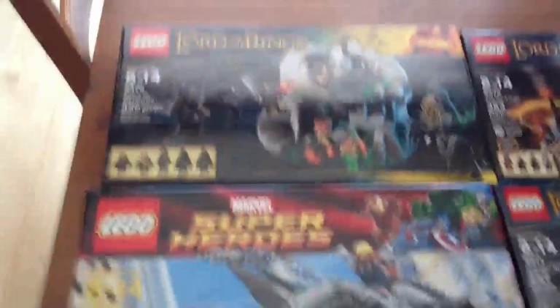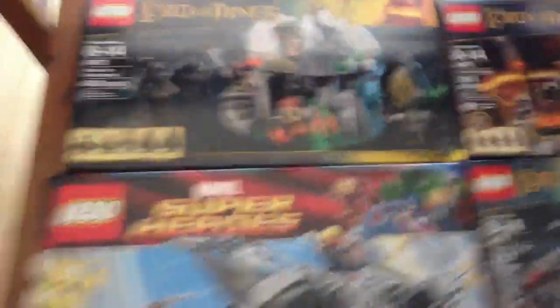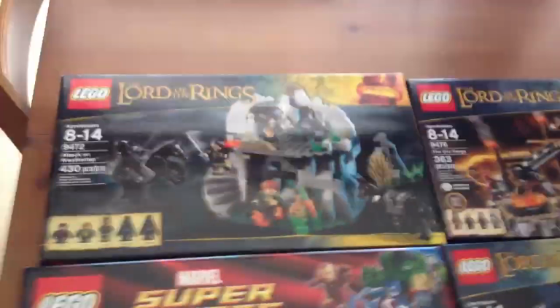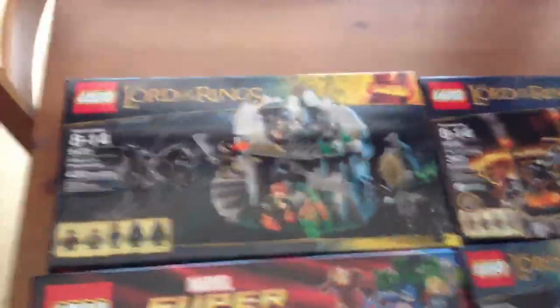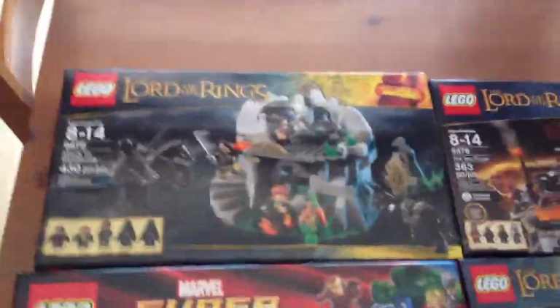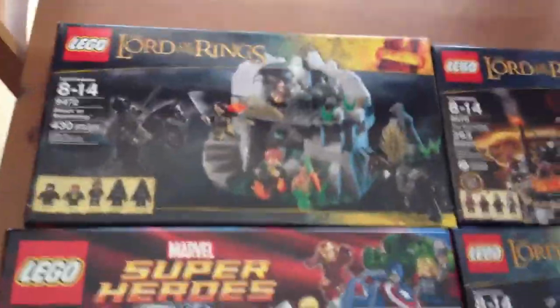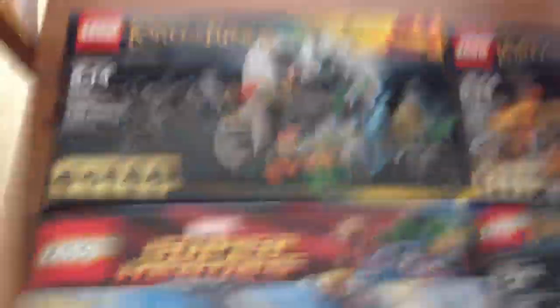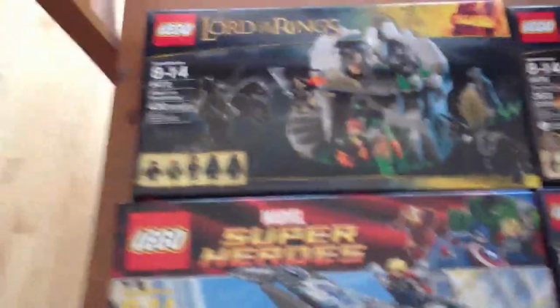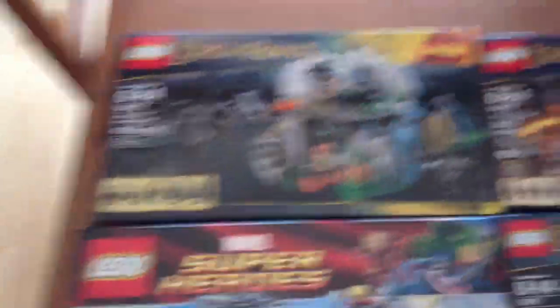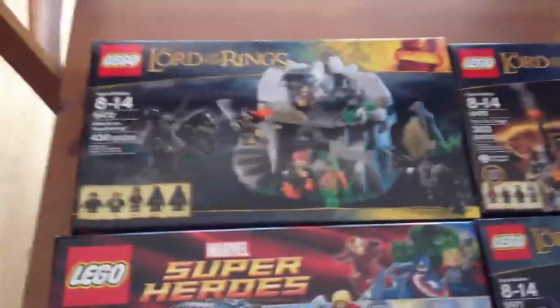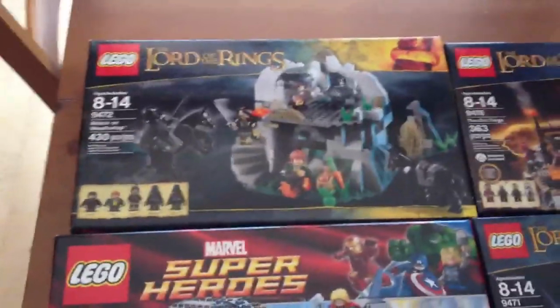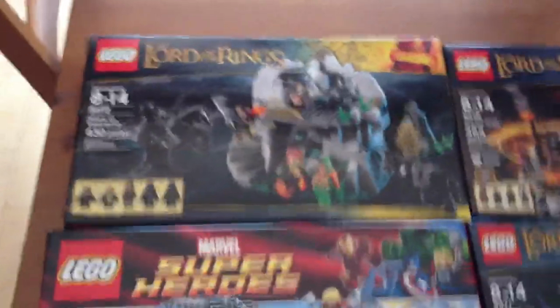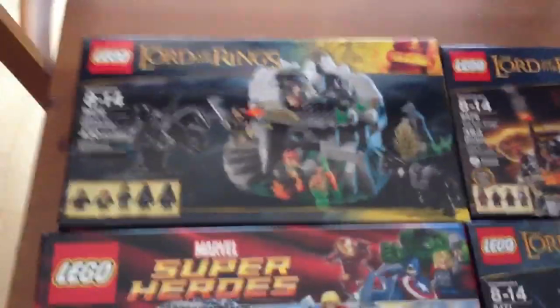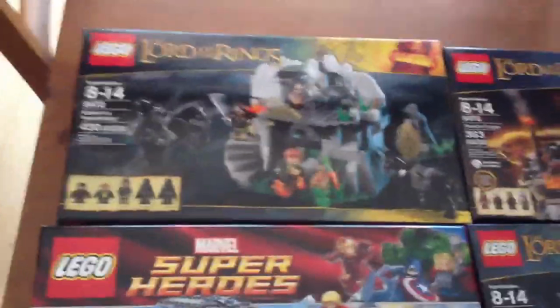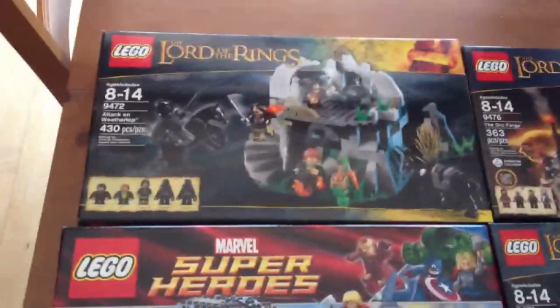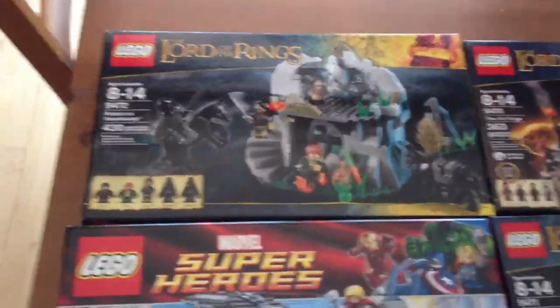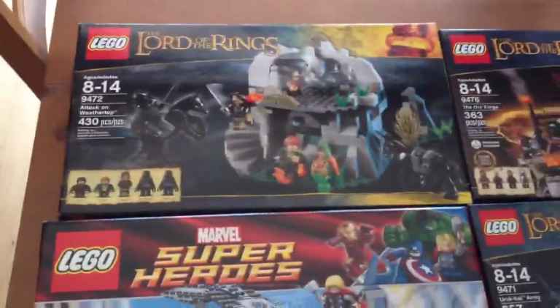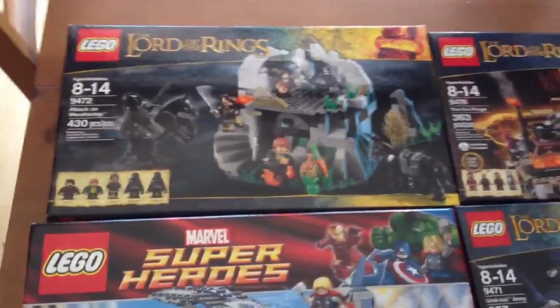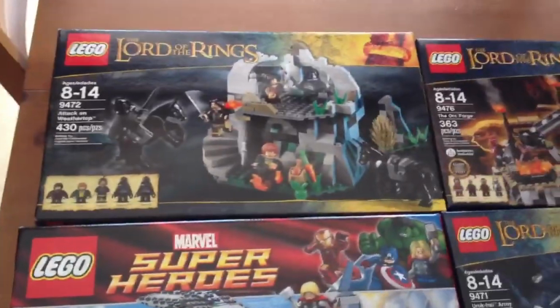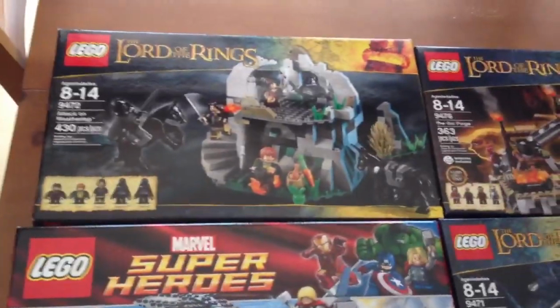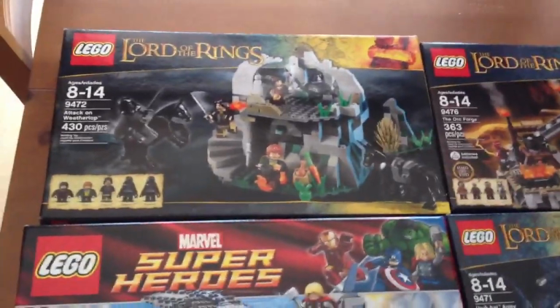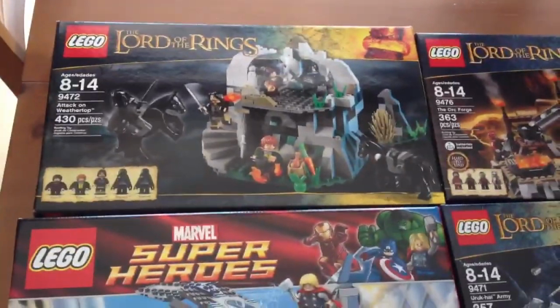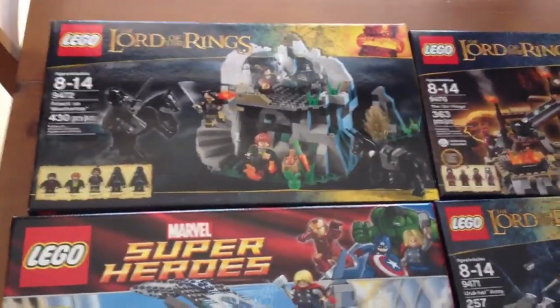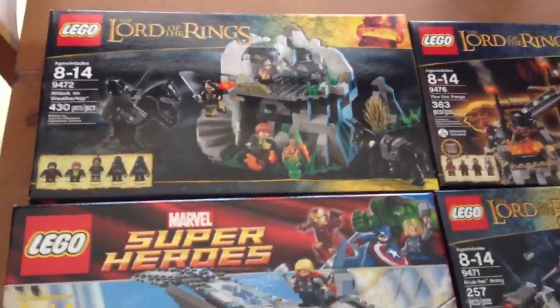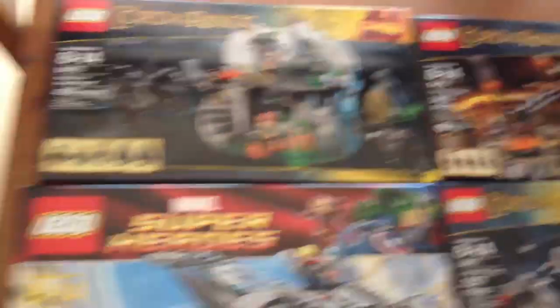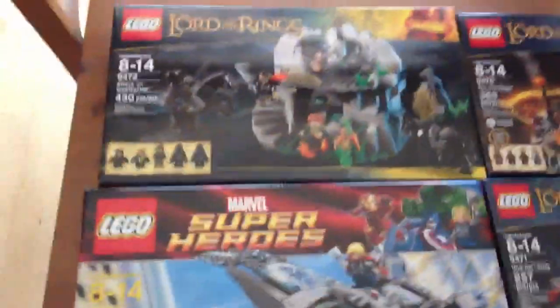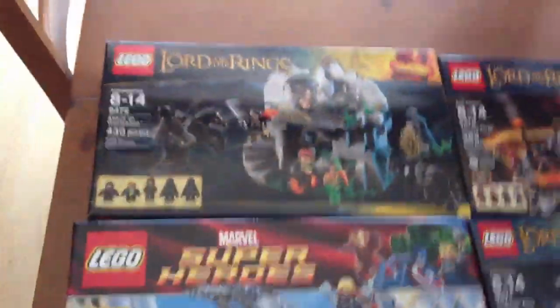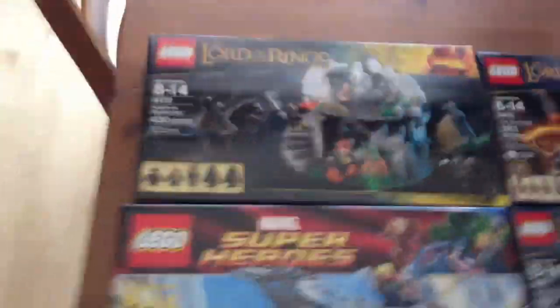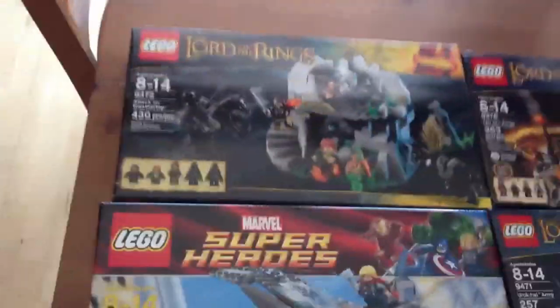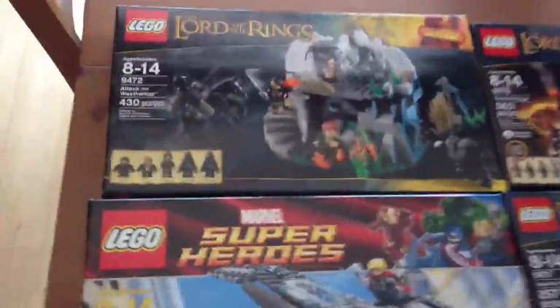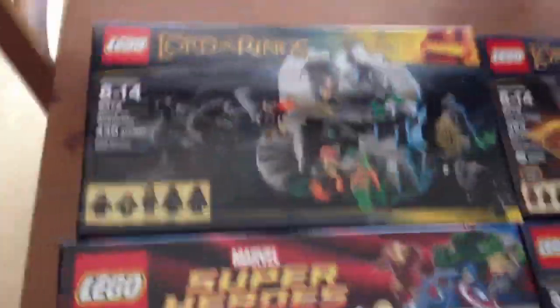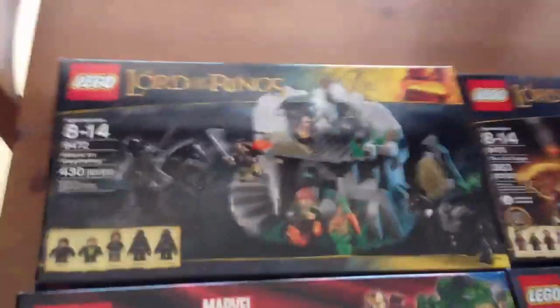Next up, I got the Tolkien Weathertop, usually $60, but I also got this one for $20. So that's about 60% off or something like that. I'm just super happy to find that.